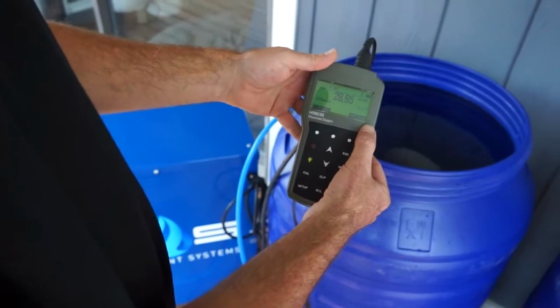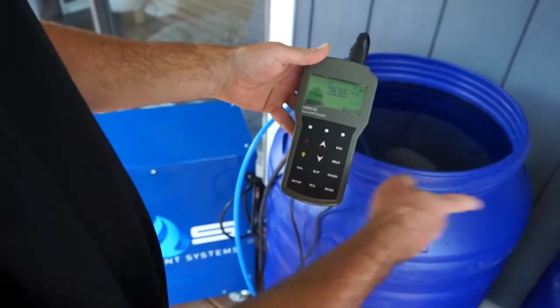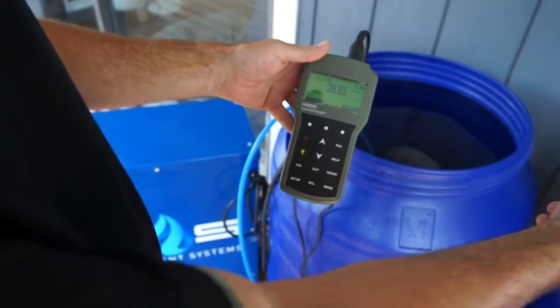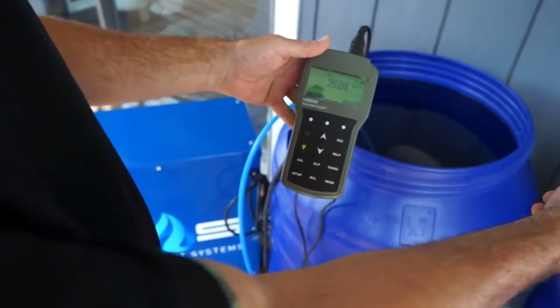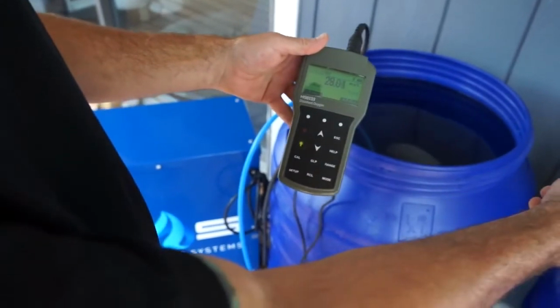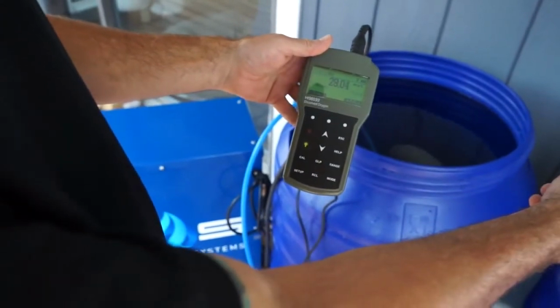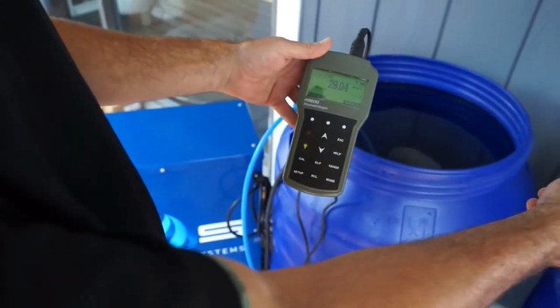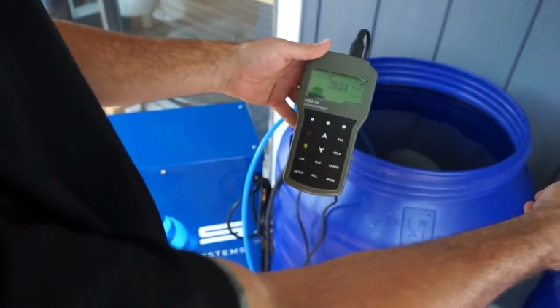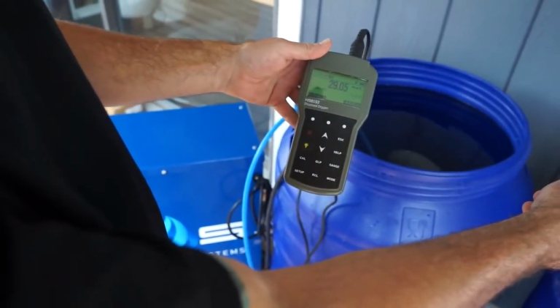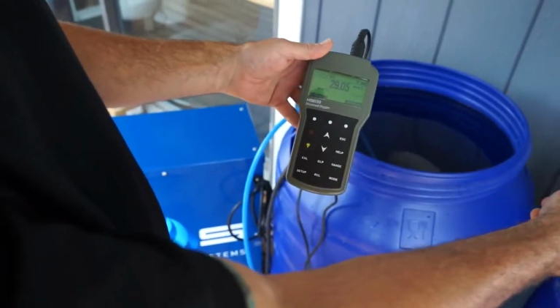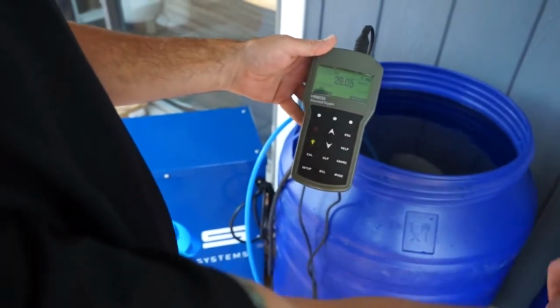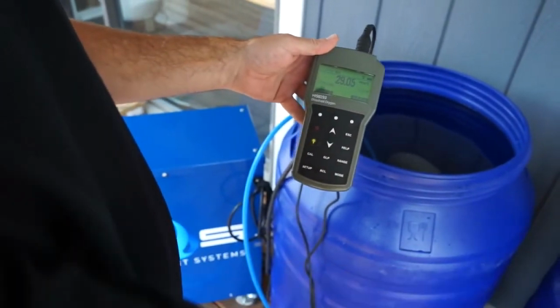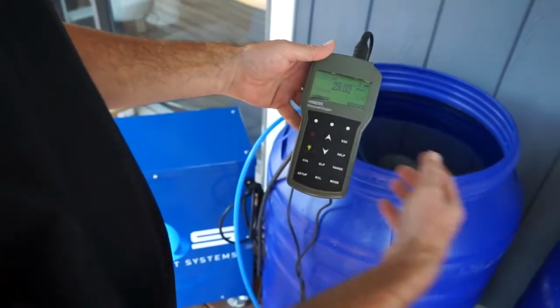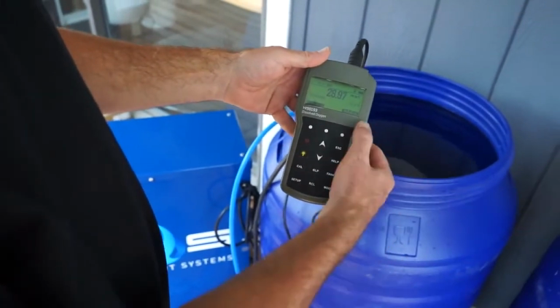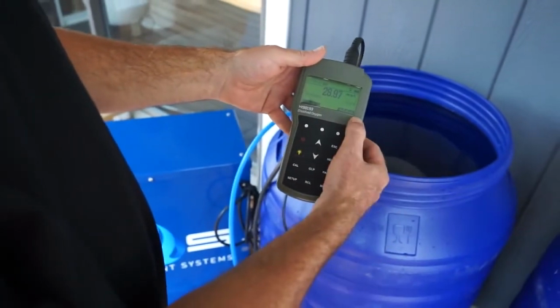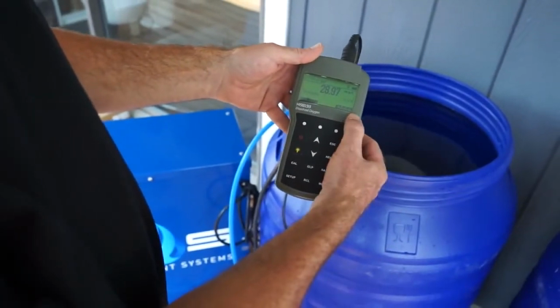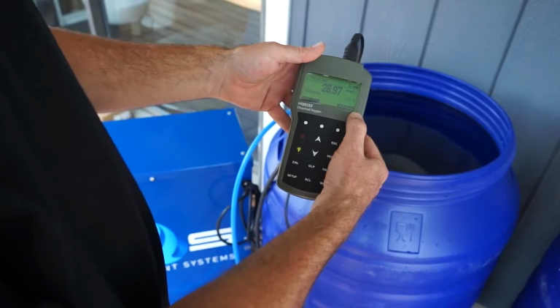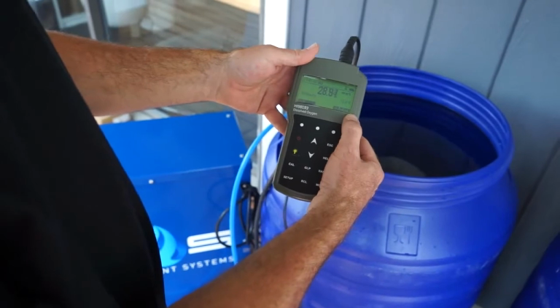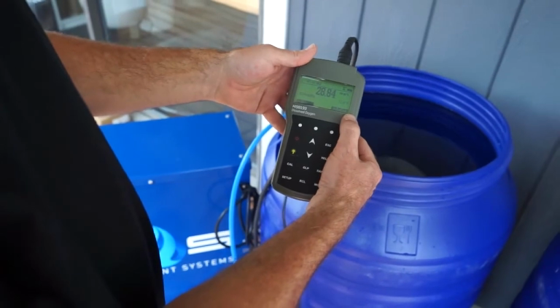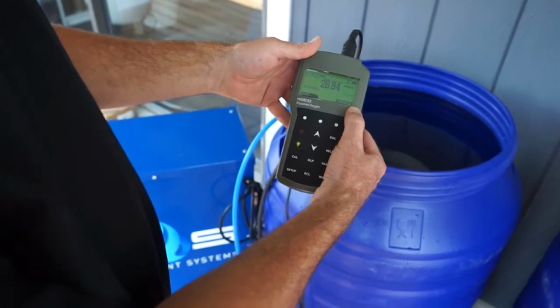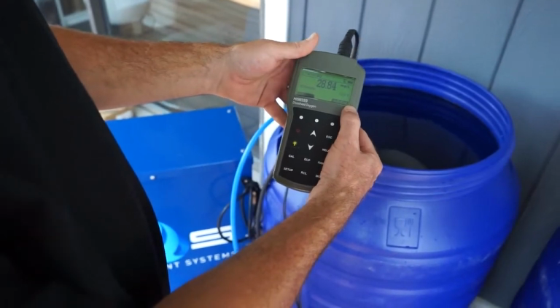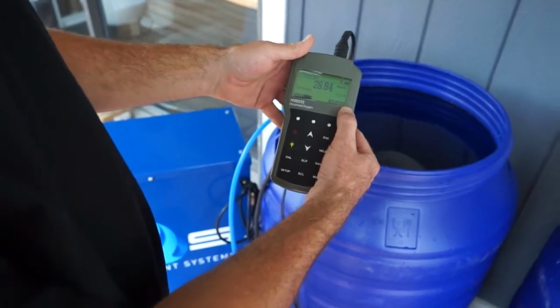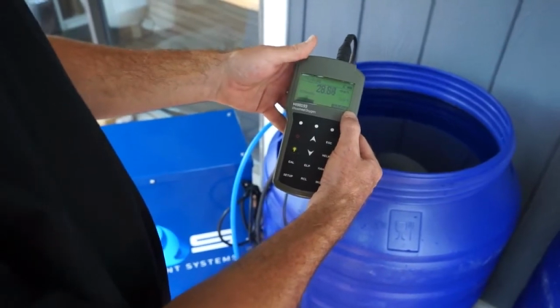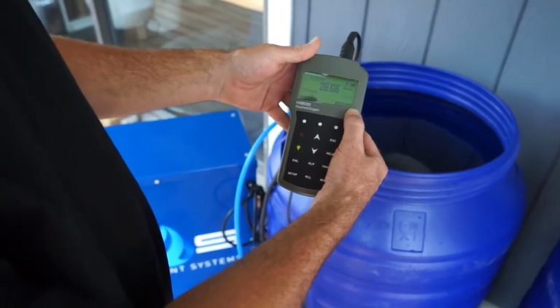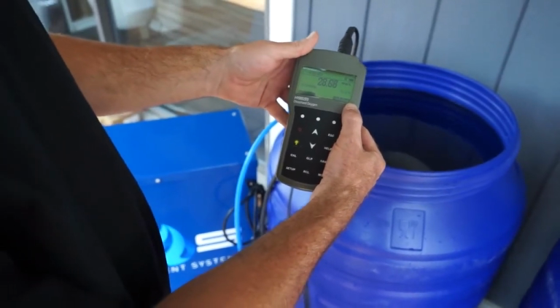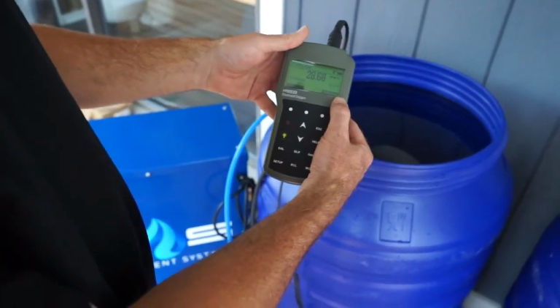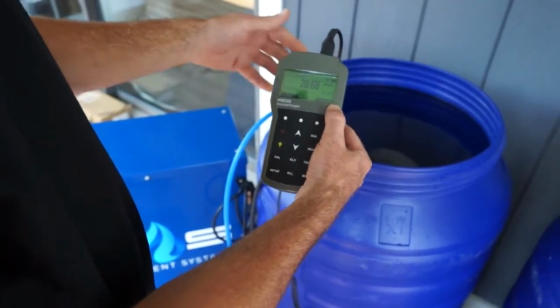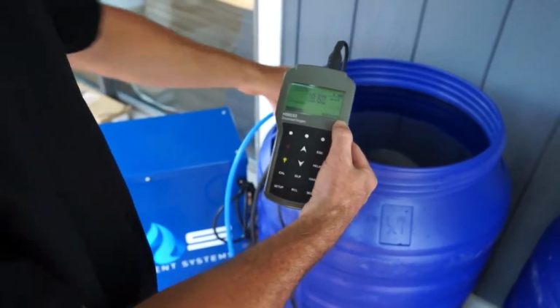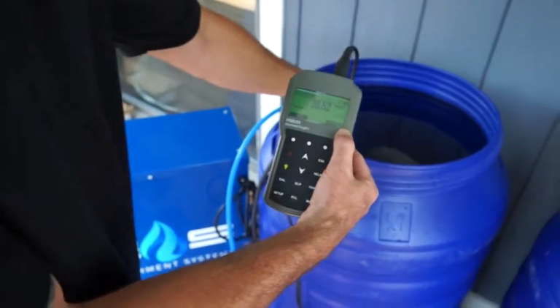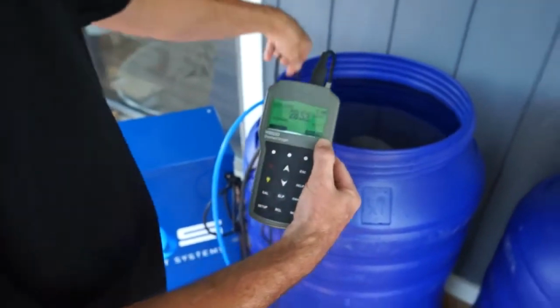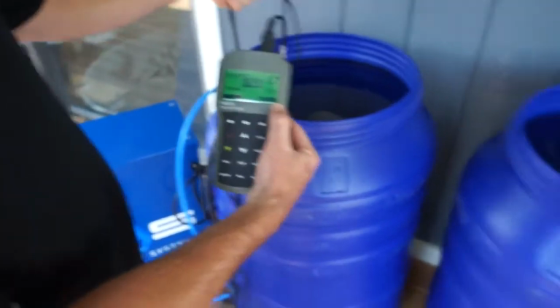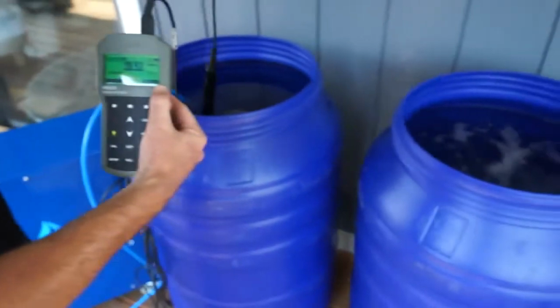And then we're going to jump over here and I'm going to show you what your standard setup is or is not doing, and I'll explain to you why that is. So let's move over here real quick.